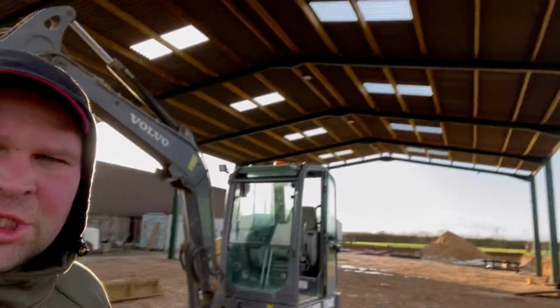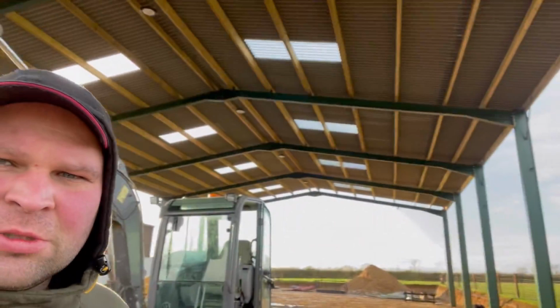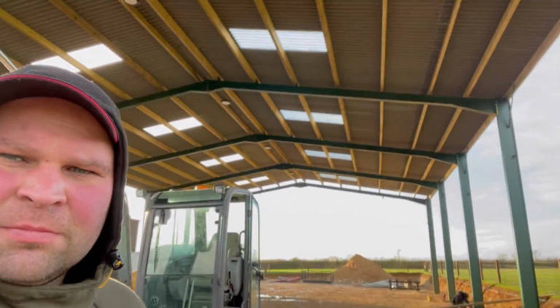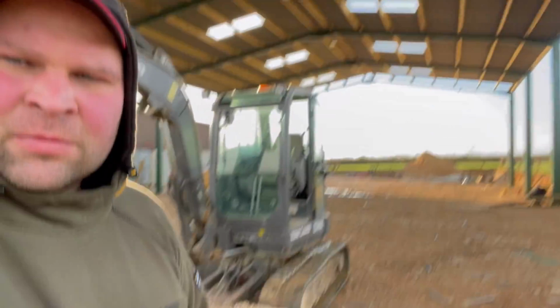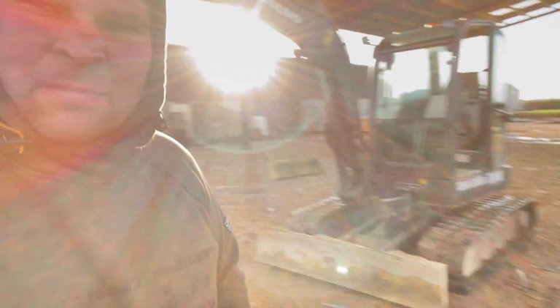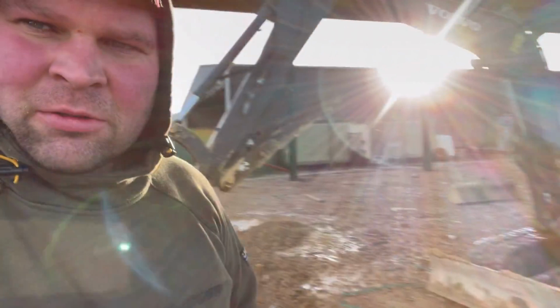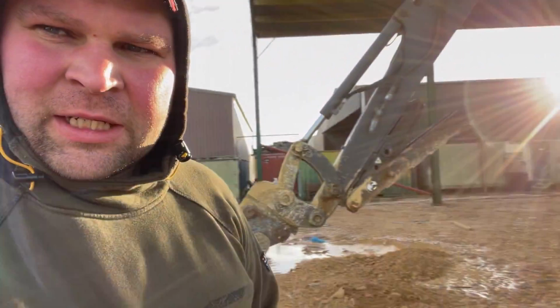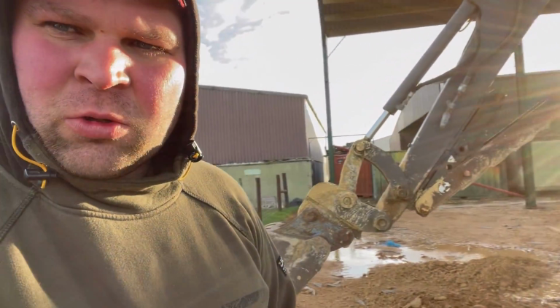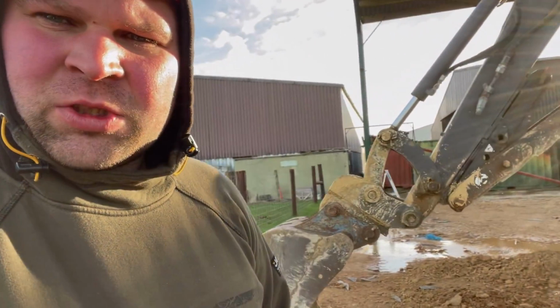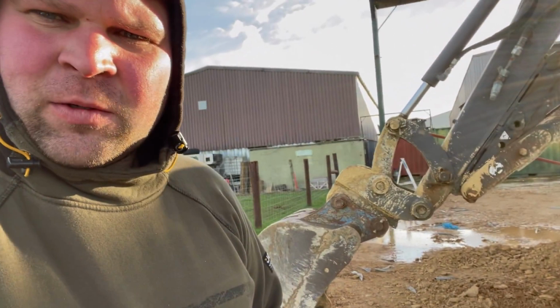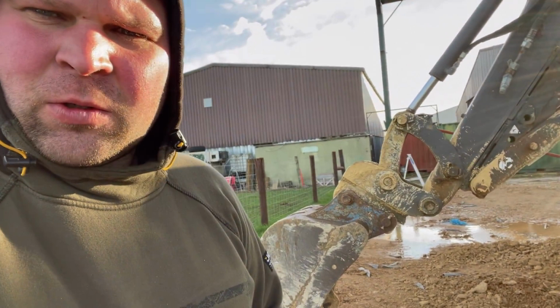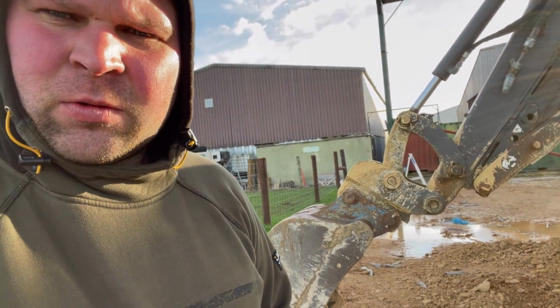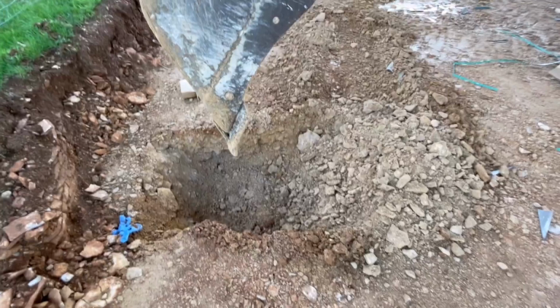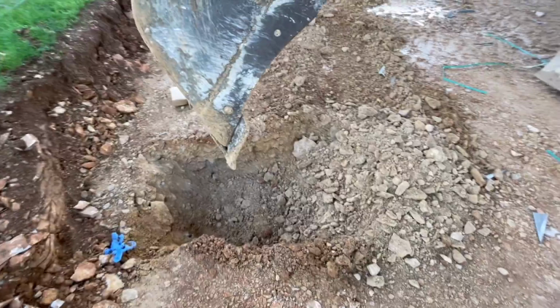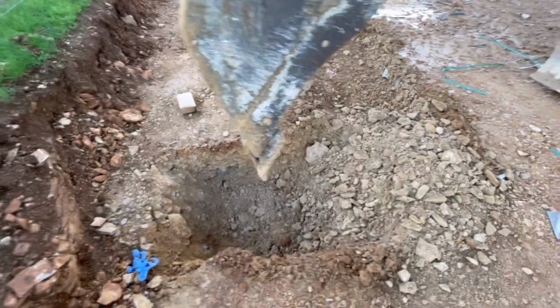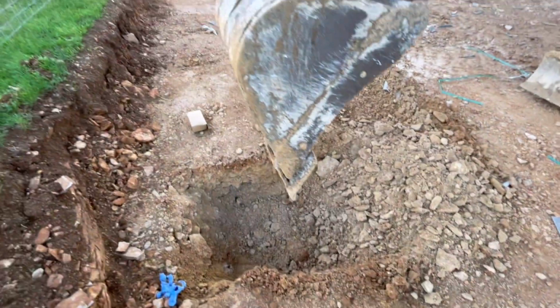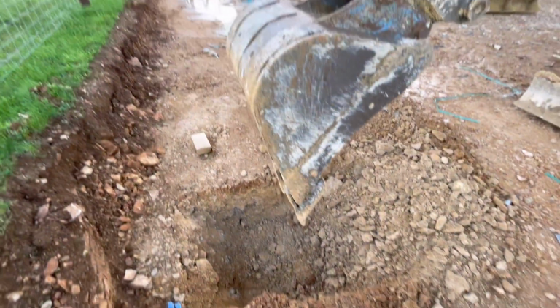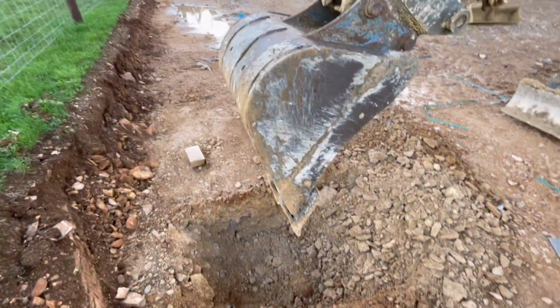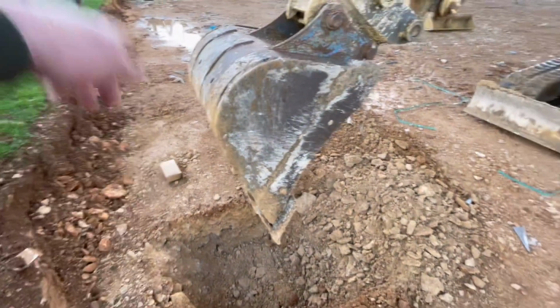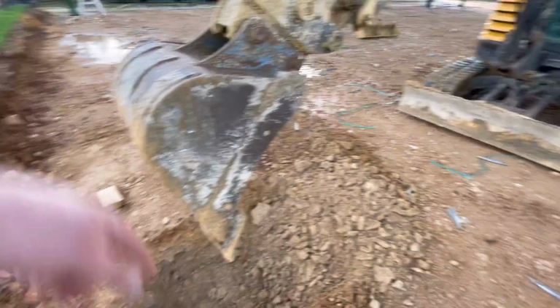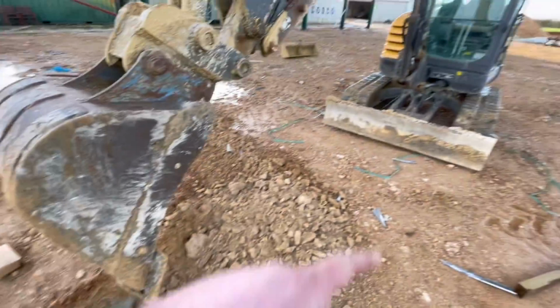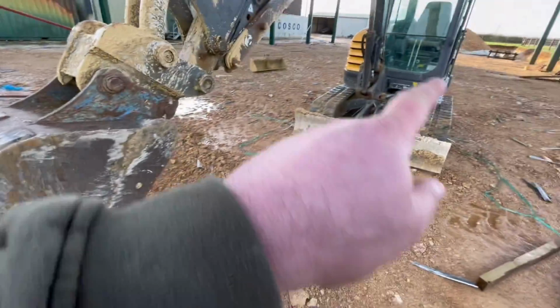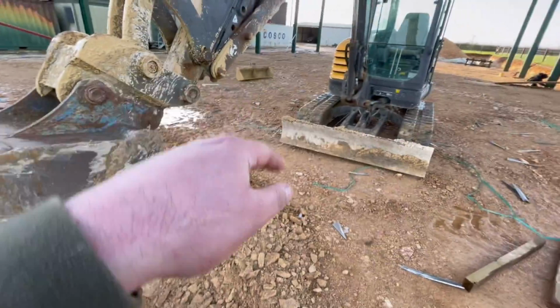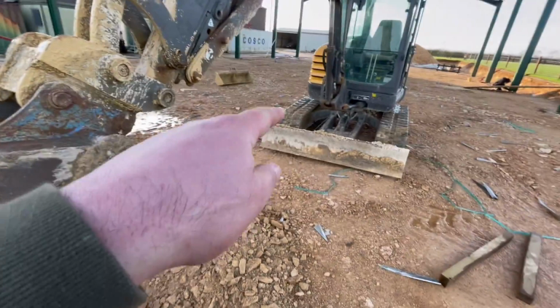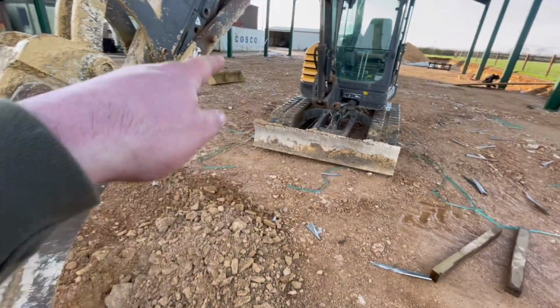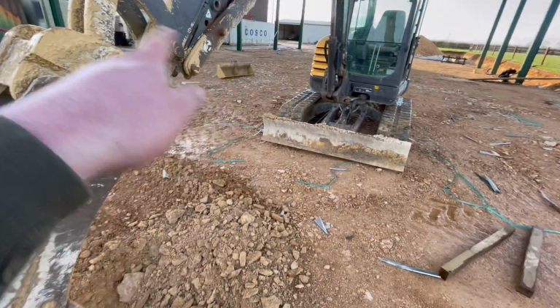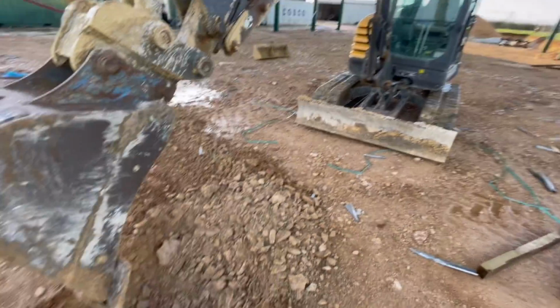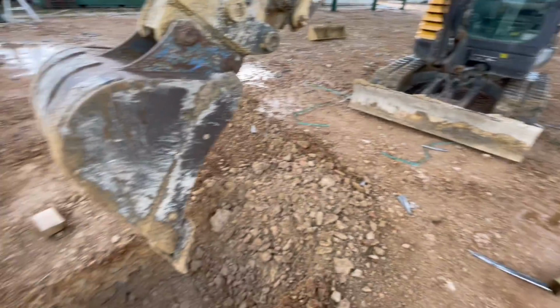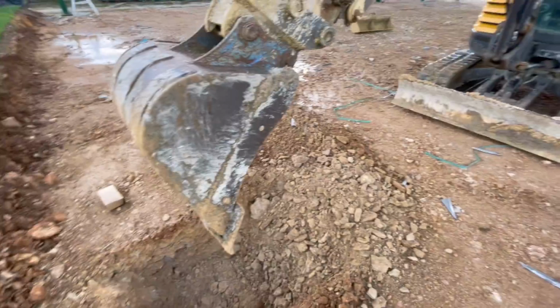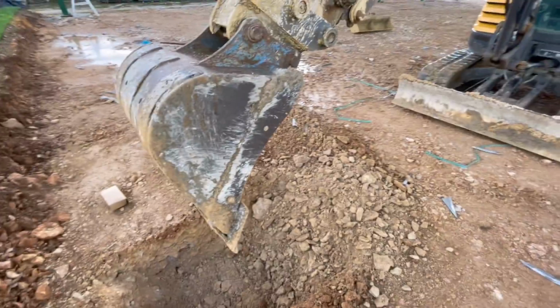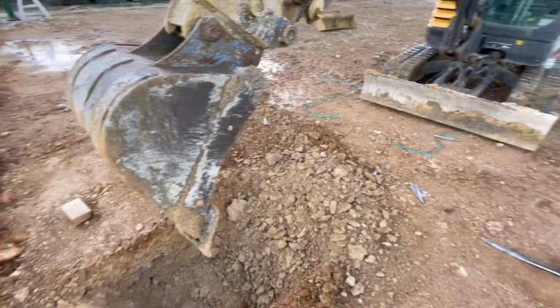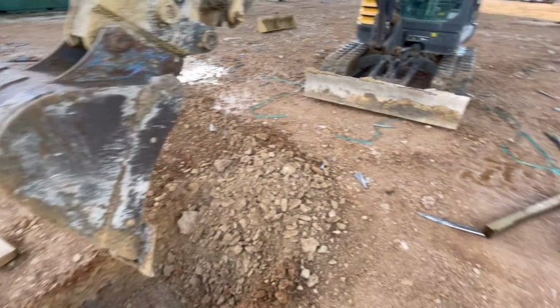Shed's all up, now digging the holes for the end stanchions. So one there, one there, two at that end and then one a bit further that way from the pedestrian door that we've got to put in.